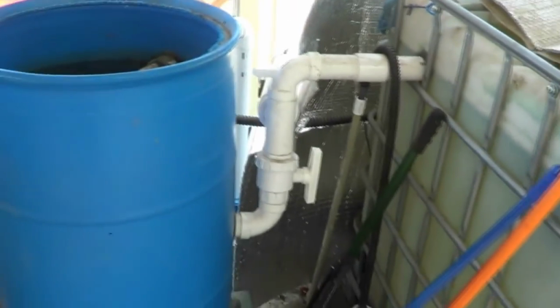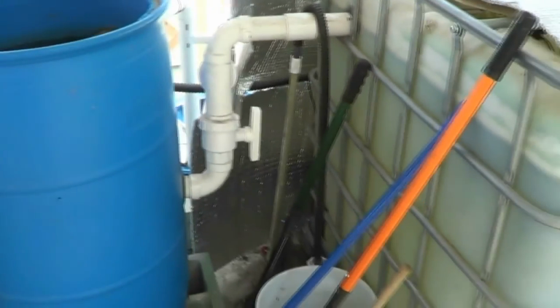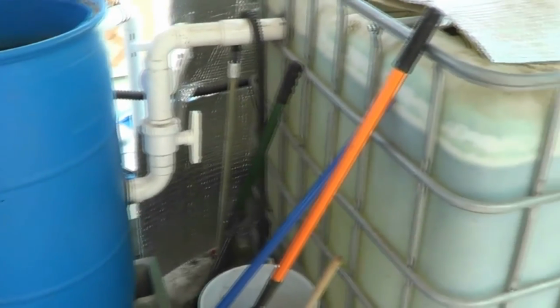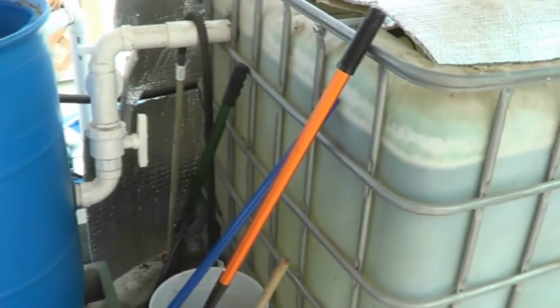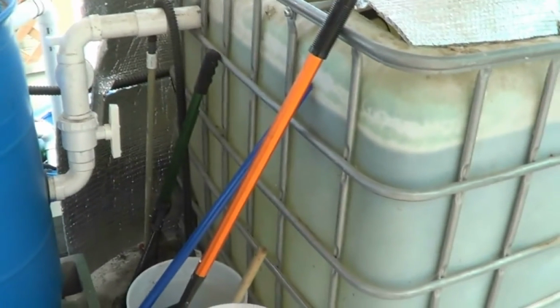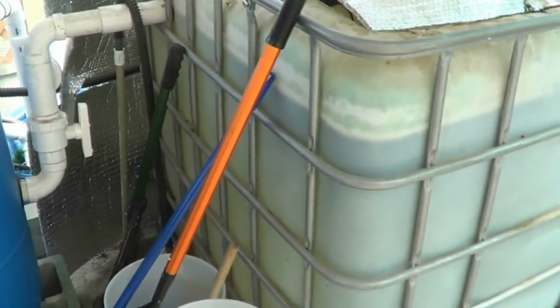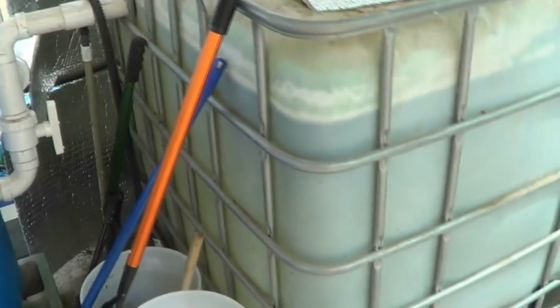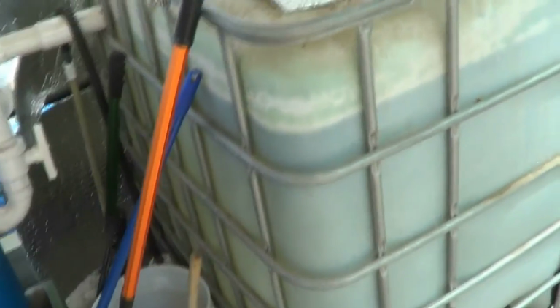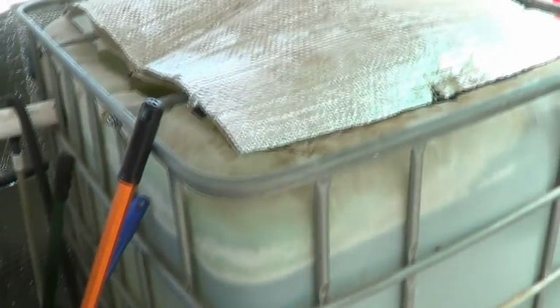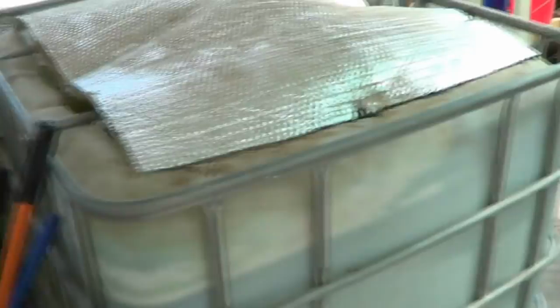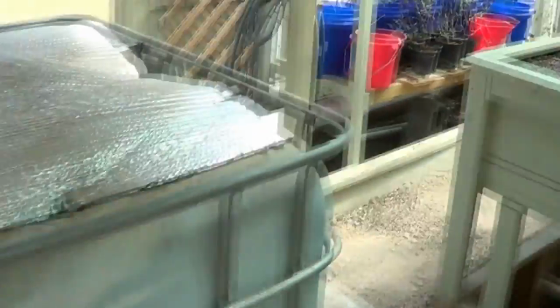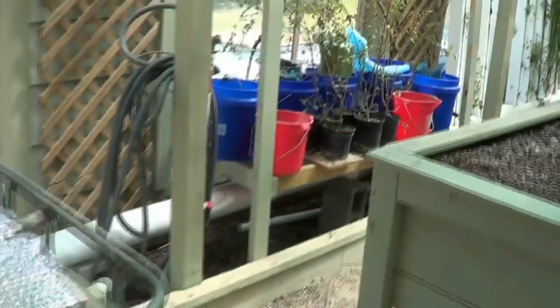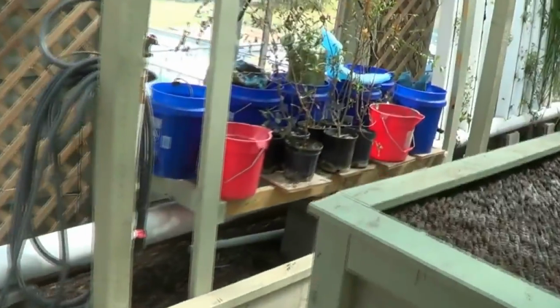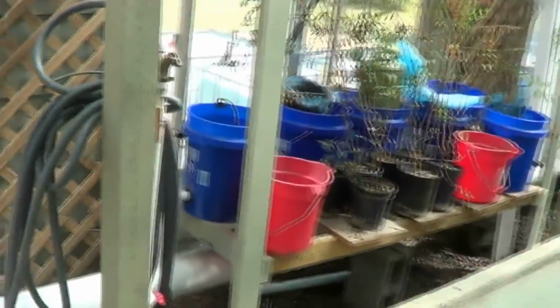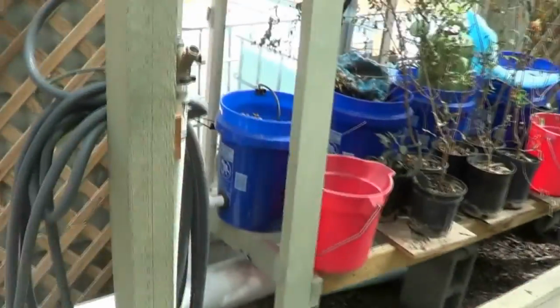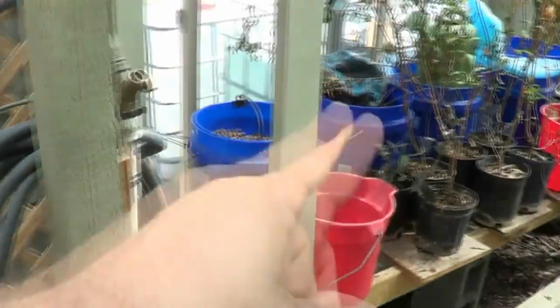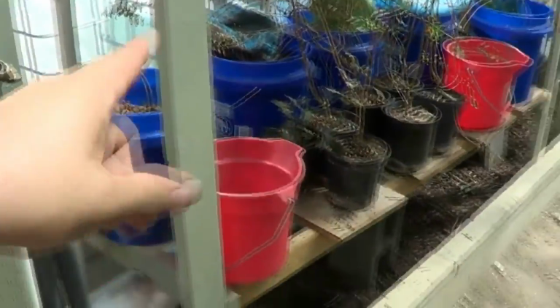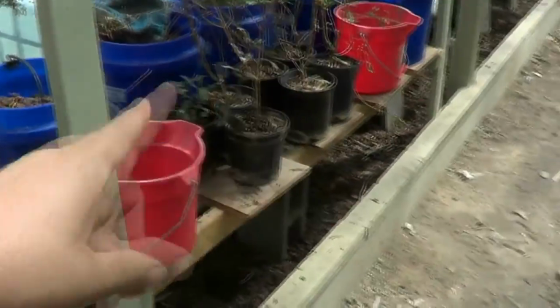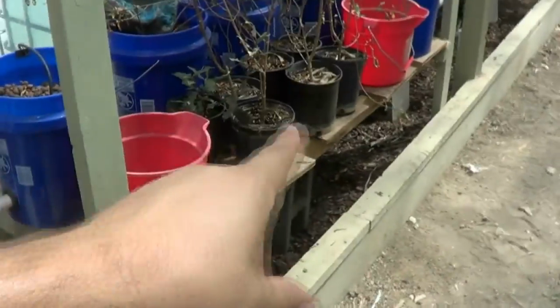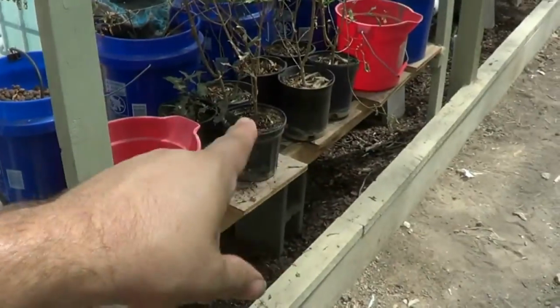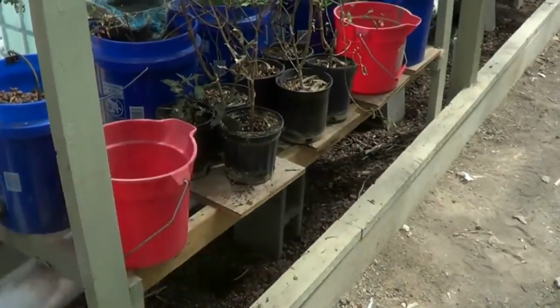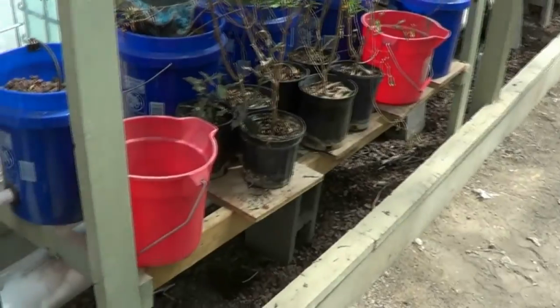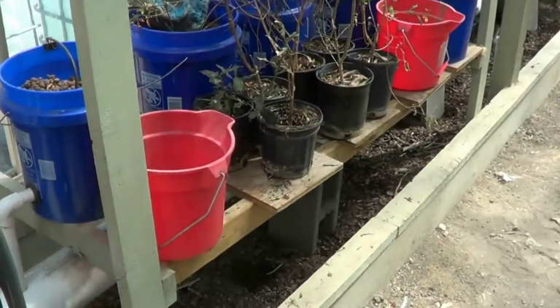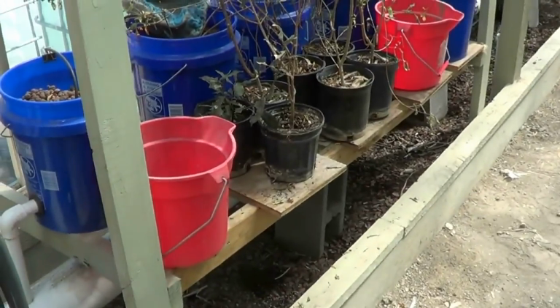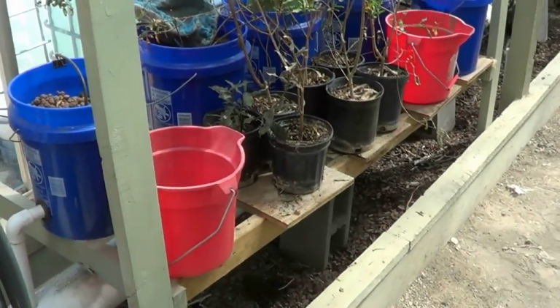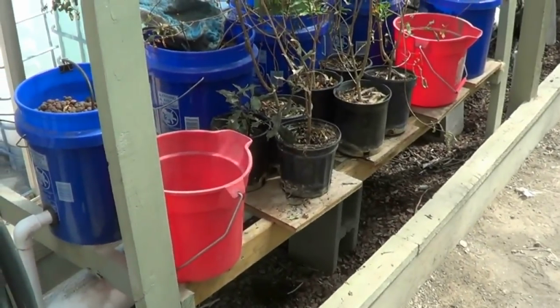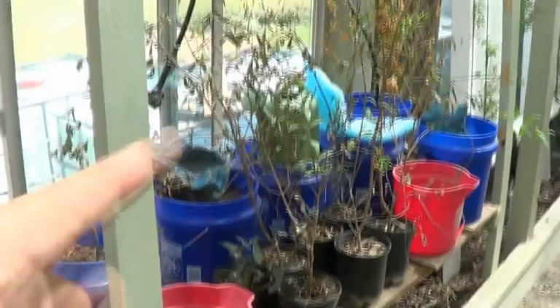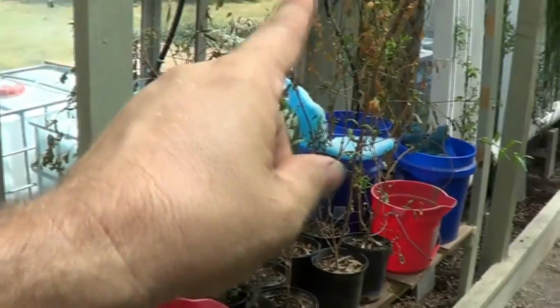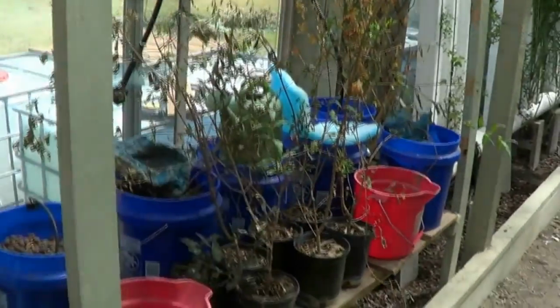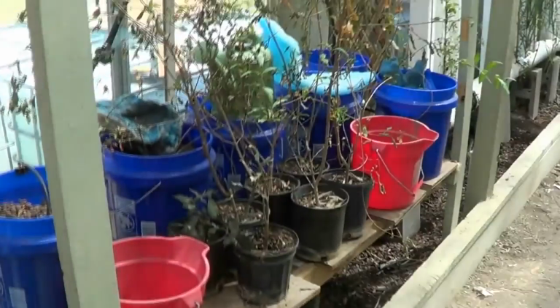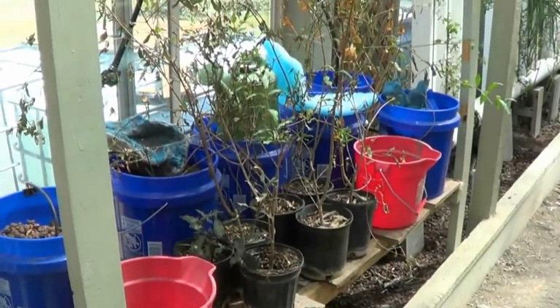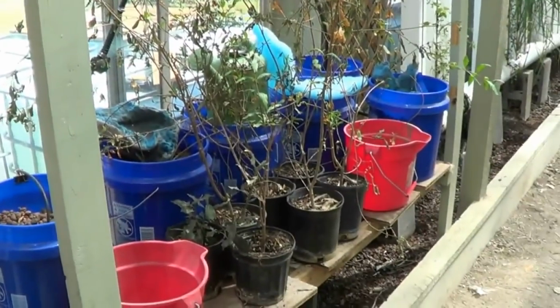I want to keep that sump down there full for emergencies, and if I just use the main water pump there'll be solids at the bottom that get funky over time — that's why I have a smaller pump there, plus it adds a second pump. The dutch buckets and everything — any time I've got small plants it's really easy to water from that pipe coming down there.